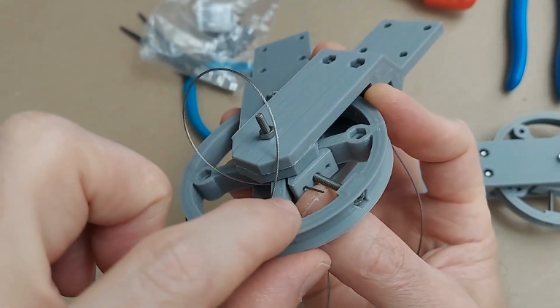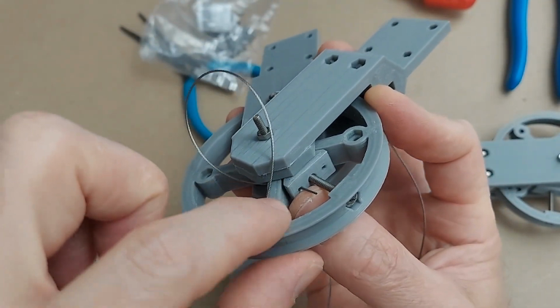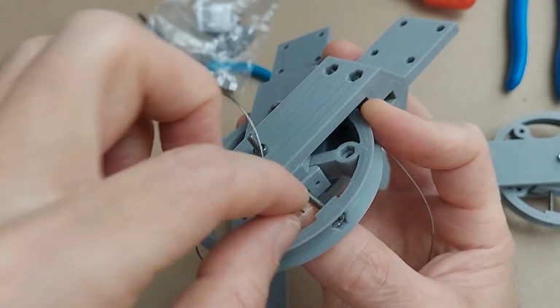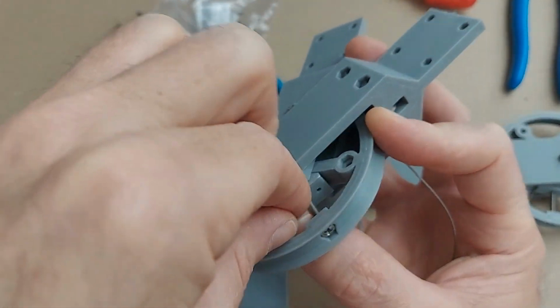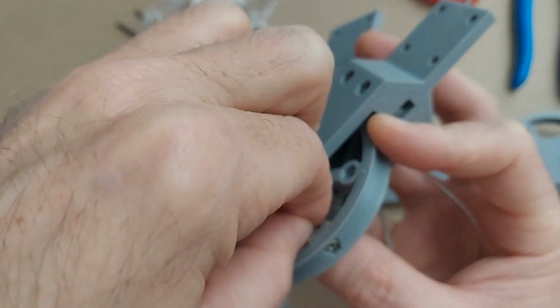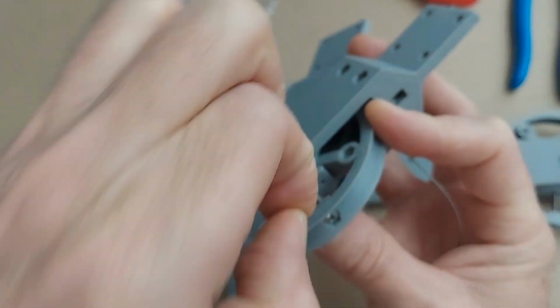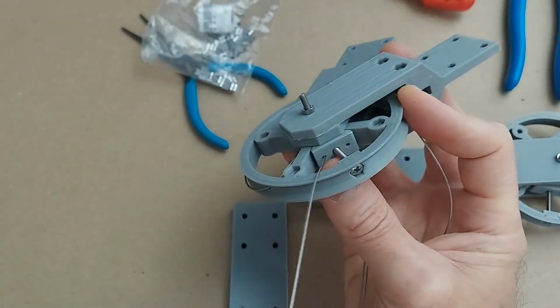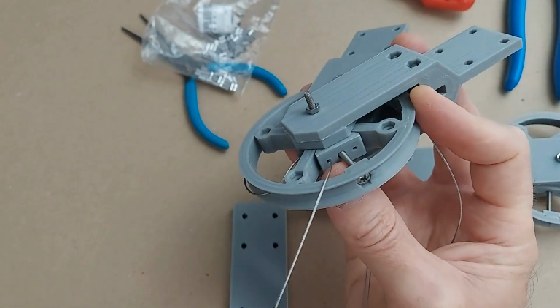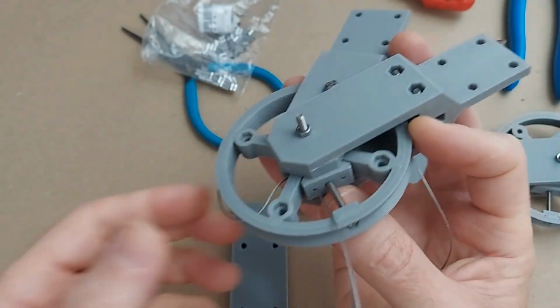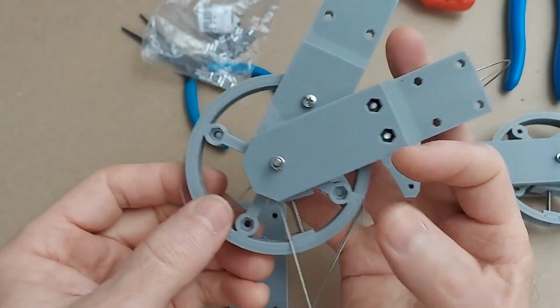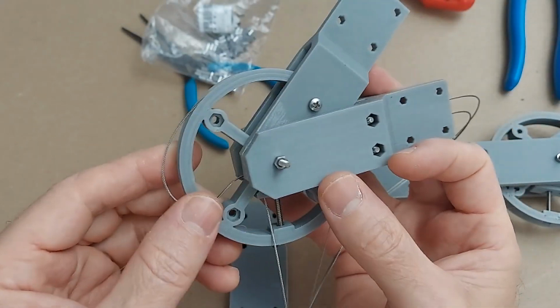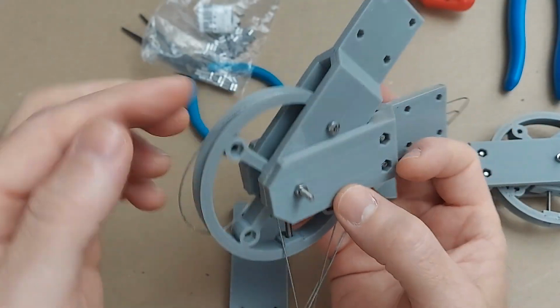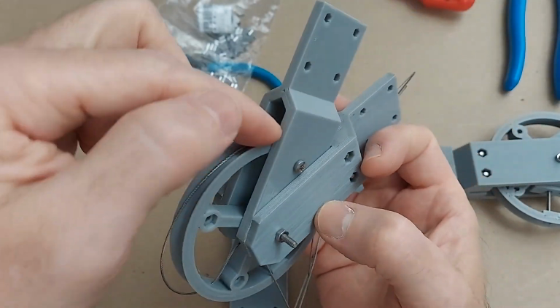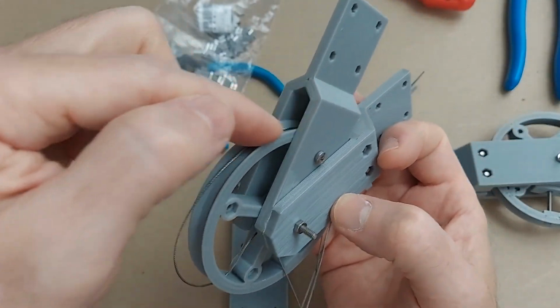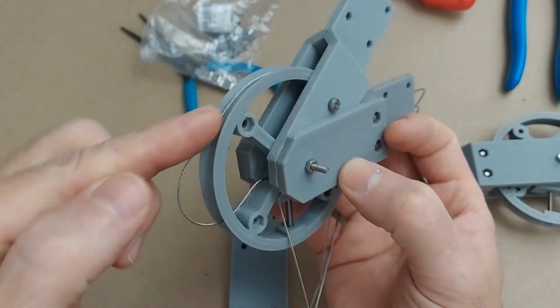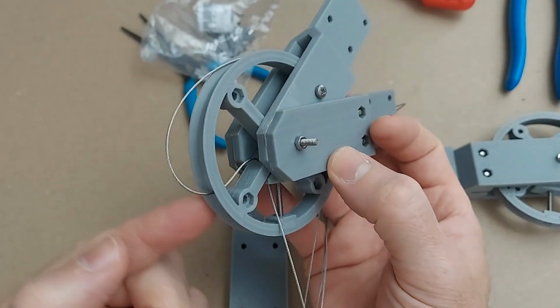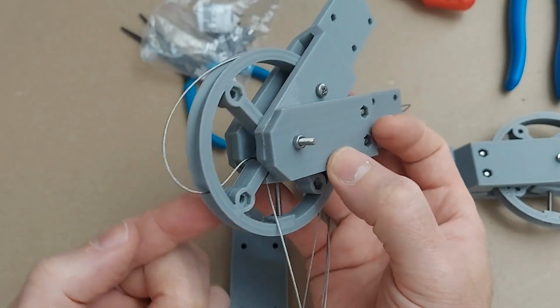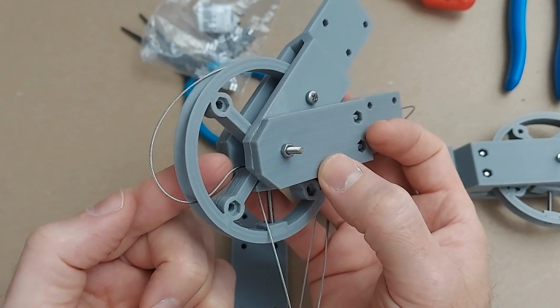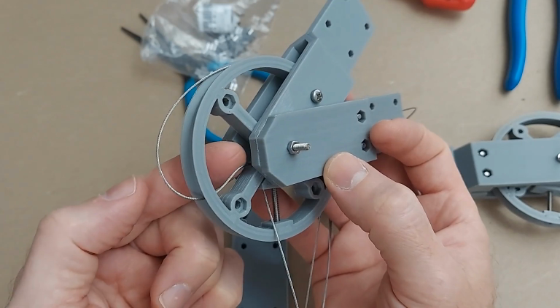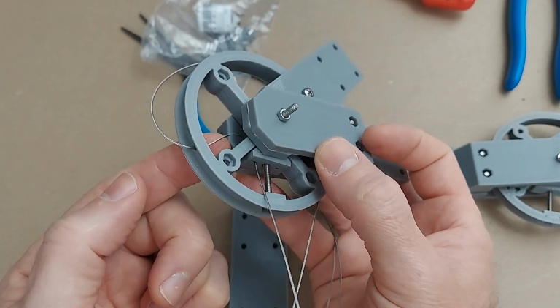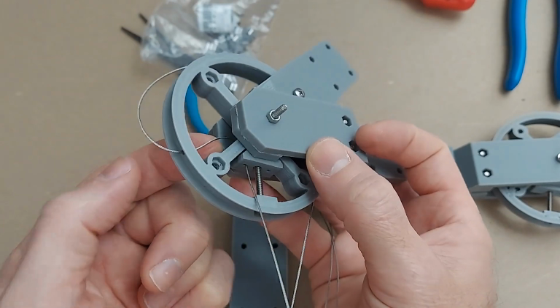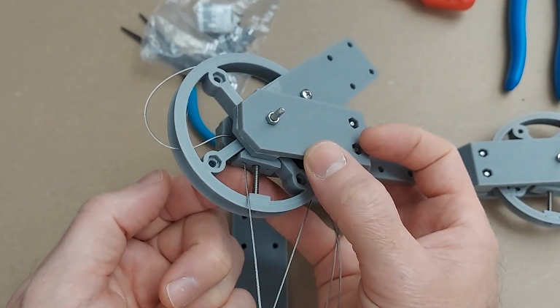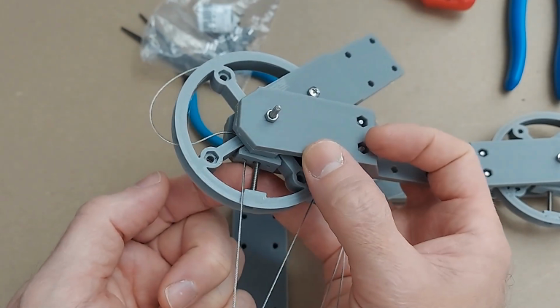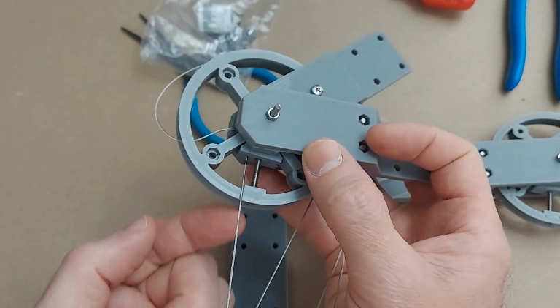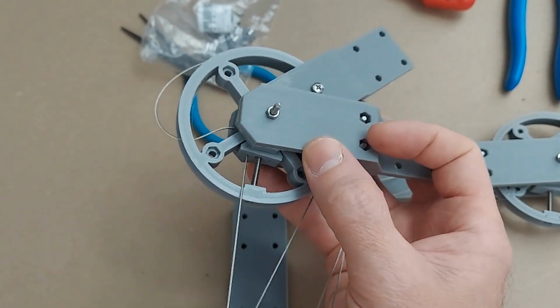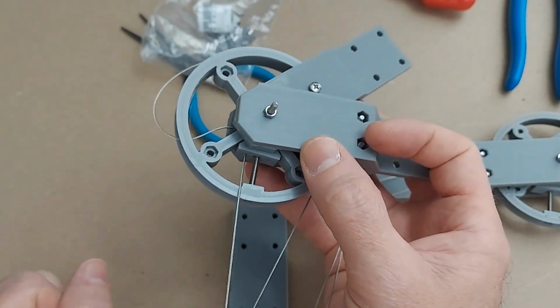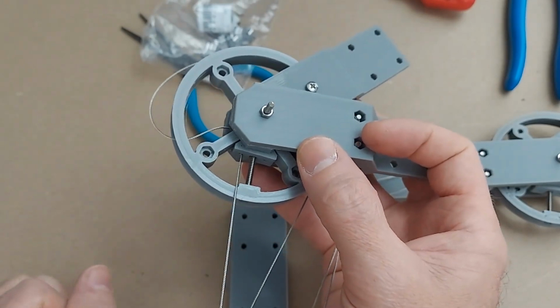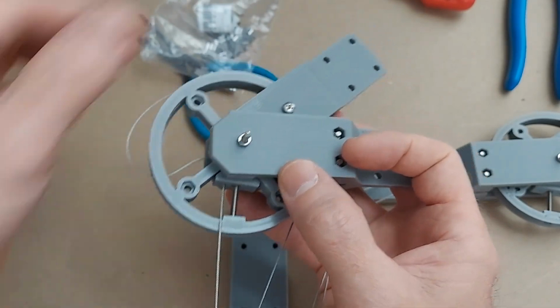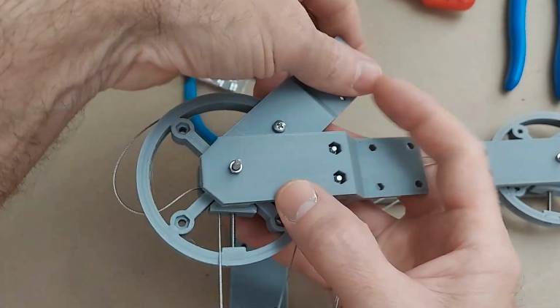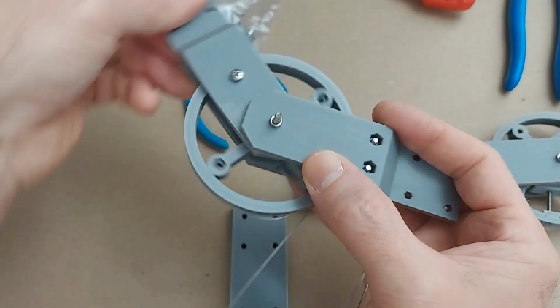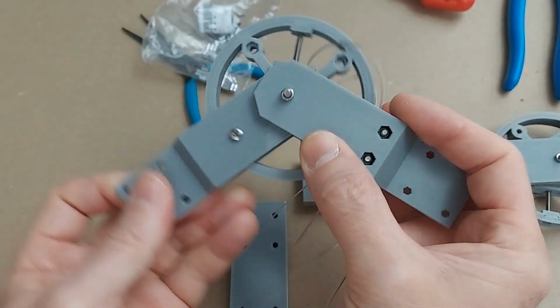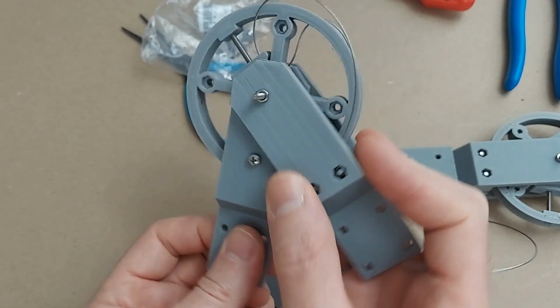You can see the cable coming out the trolley there — over the top of the pulley, through the channel, through that channel, out the back of the trolley. Let's do the other side.